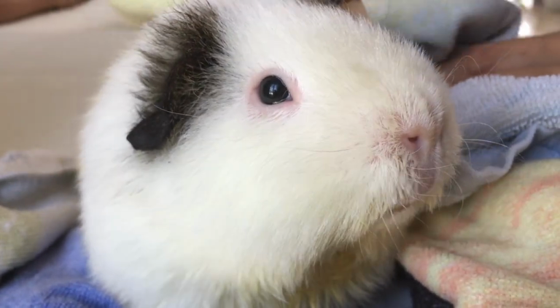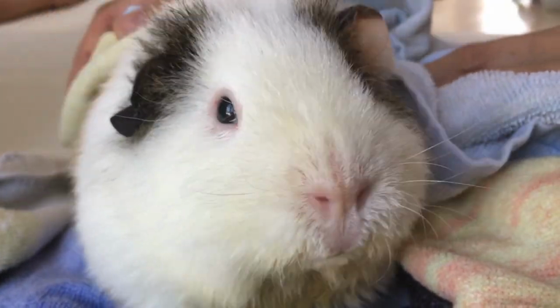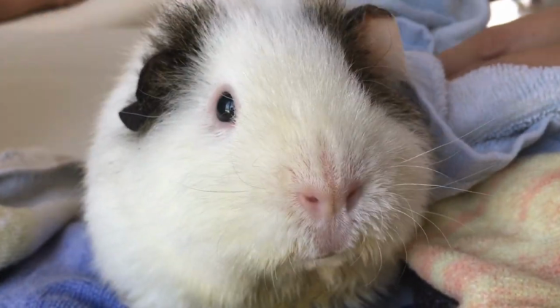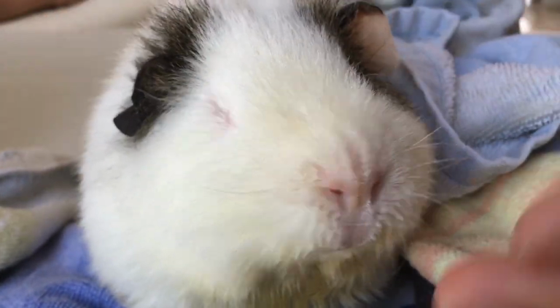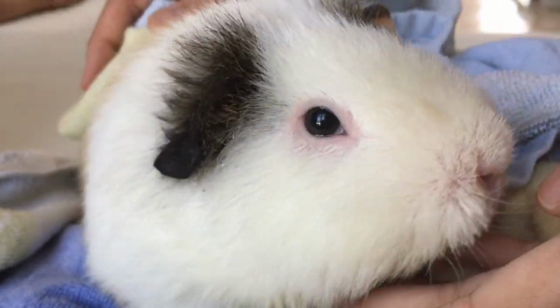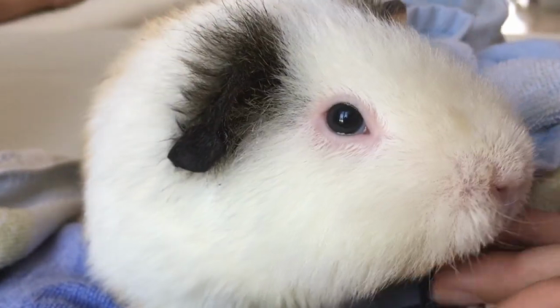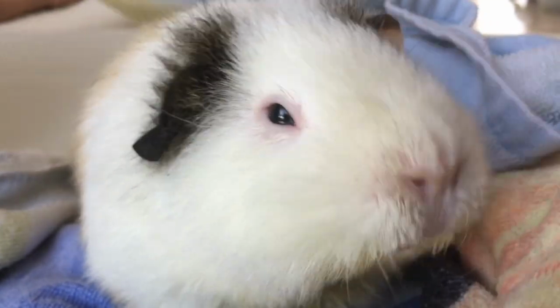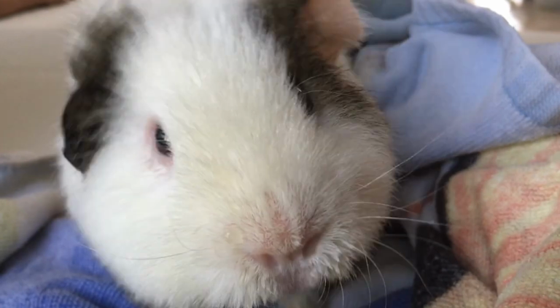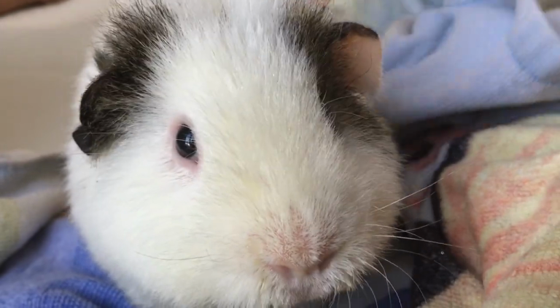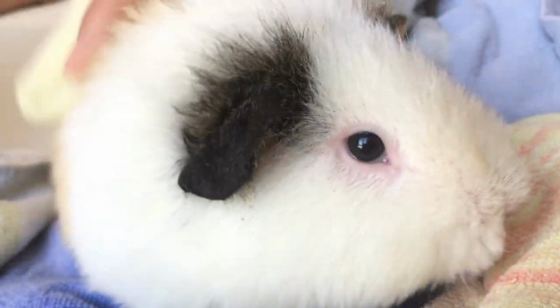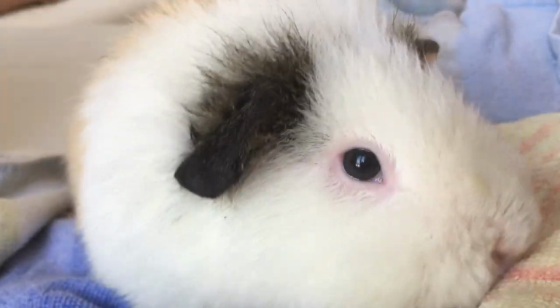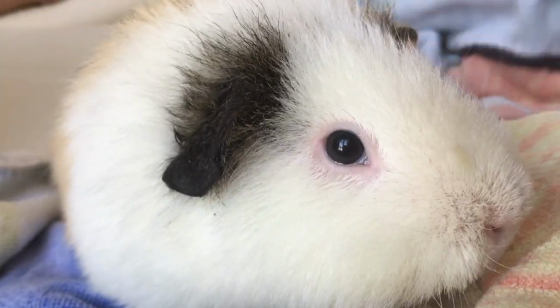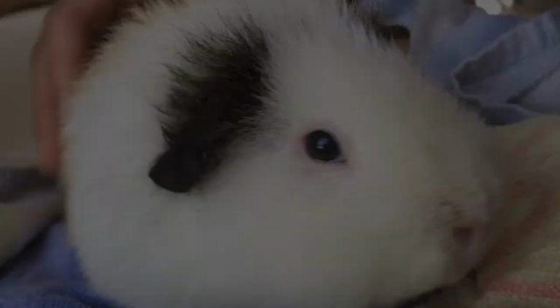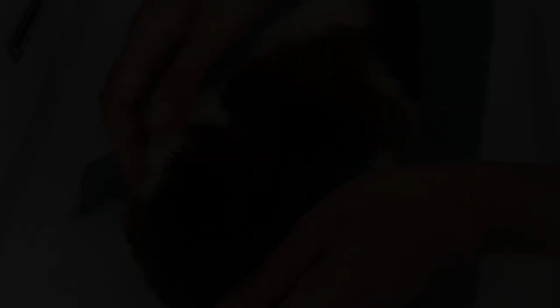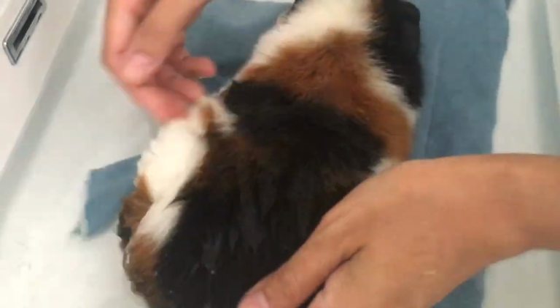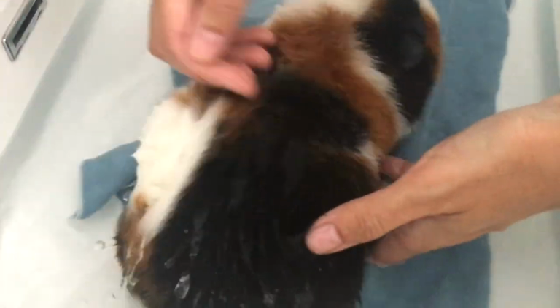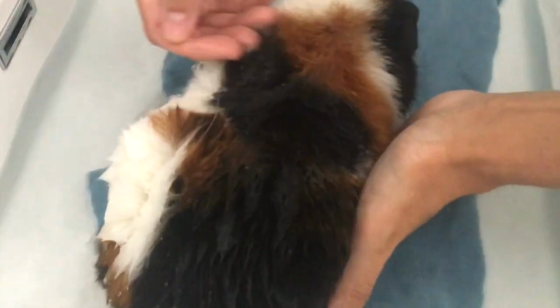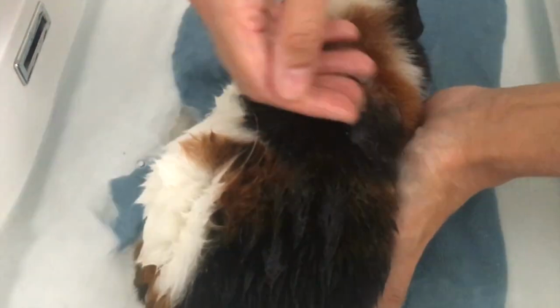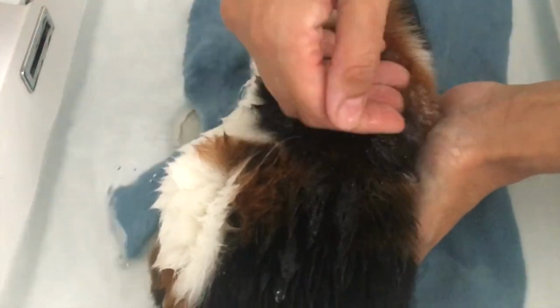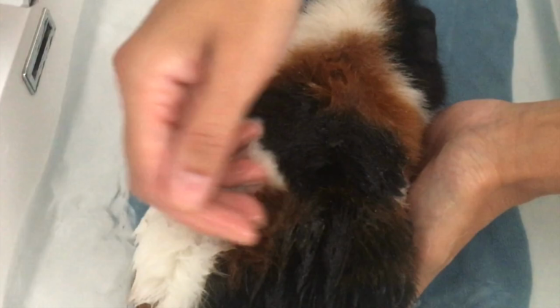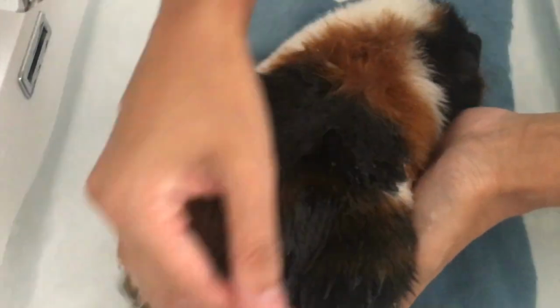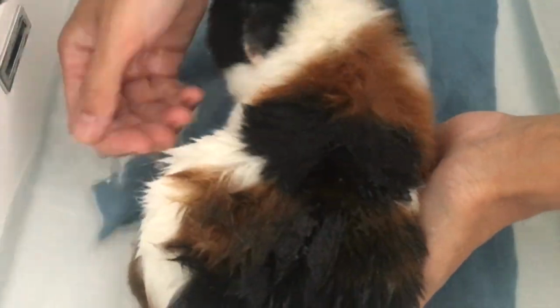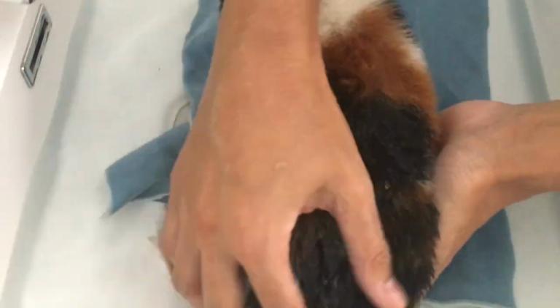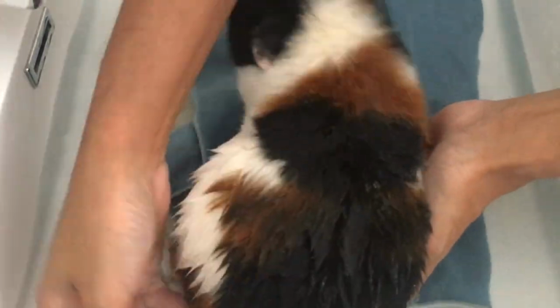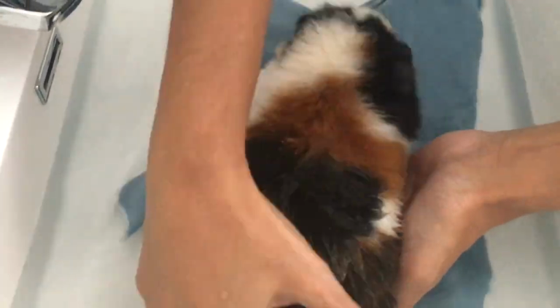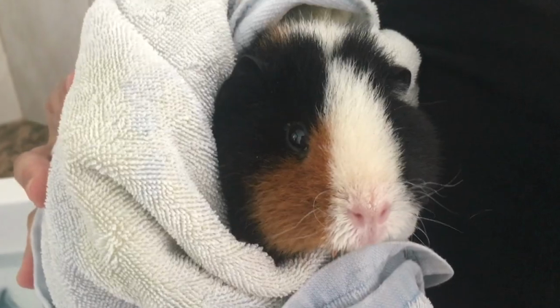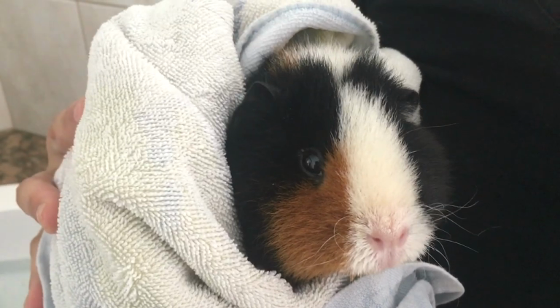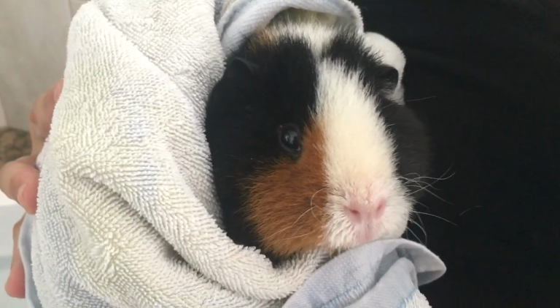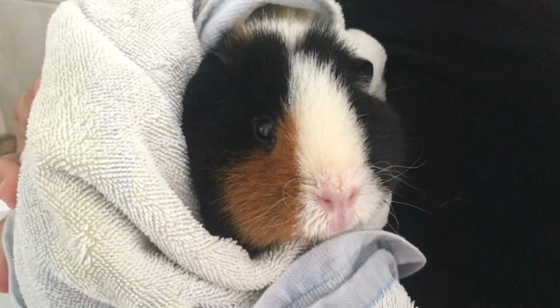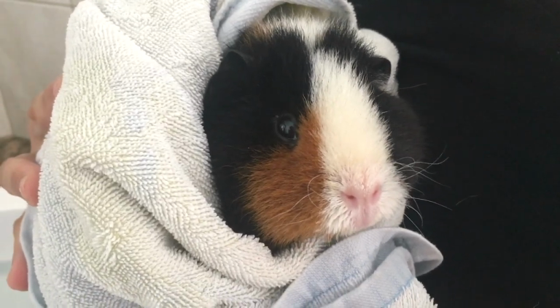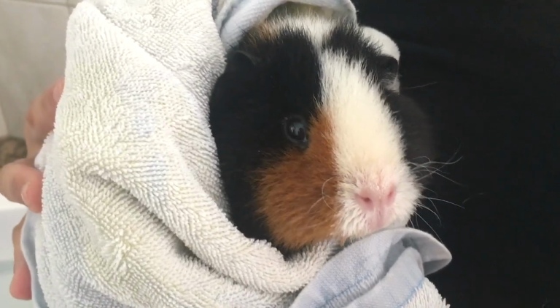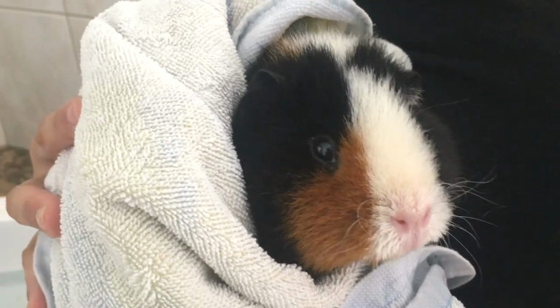There, now we have a beautiful clean Daisy. Surprise! I decided to give a bath to Rosie as well, as I don't want her to find Daisy smelling suspicious. So now the two of them are in the same boat.